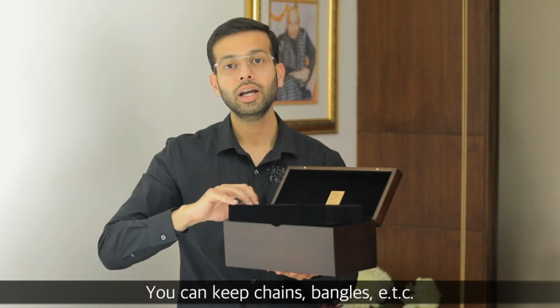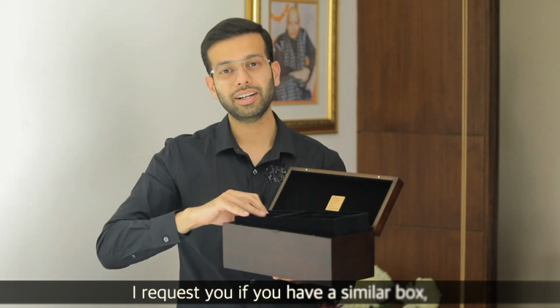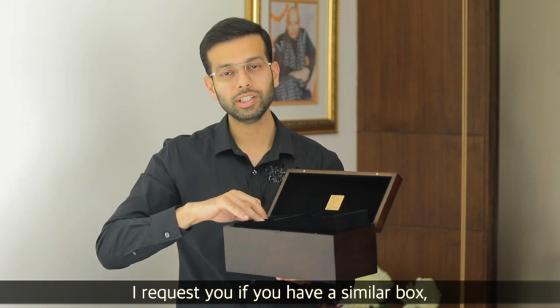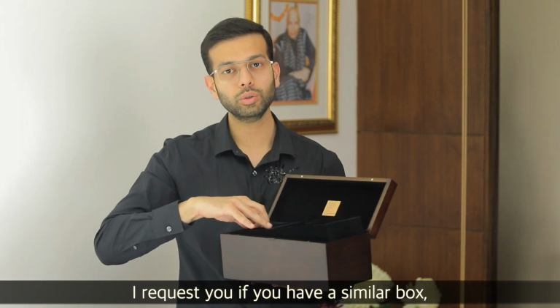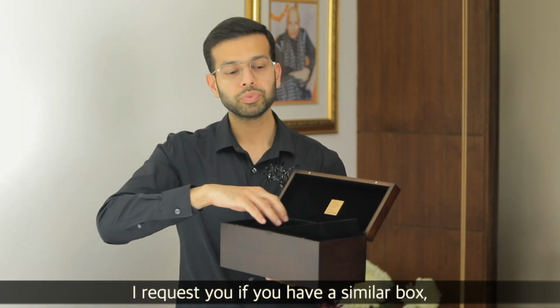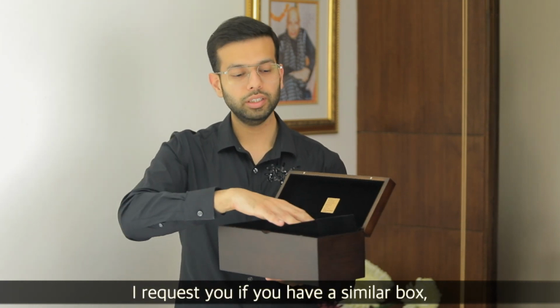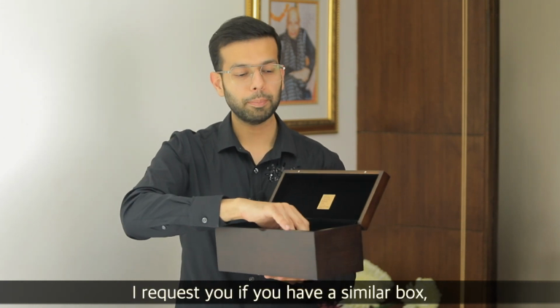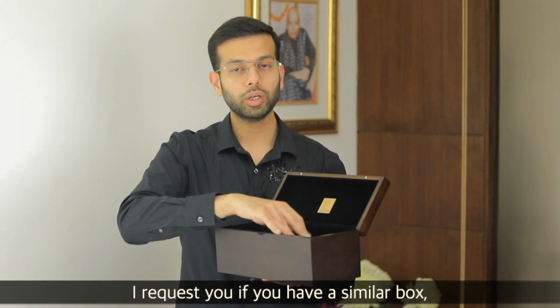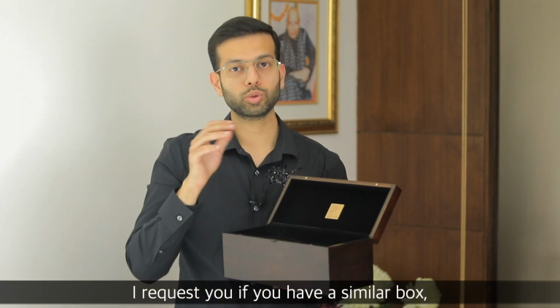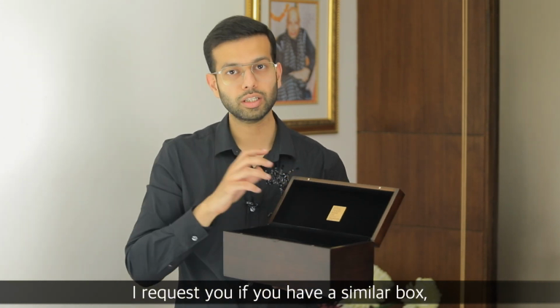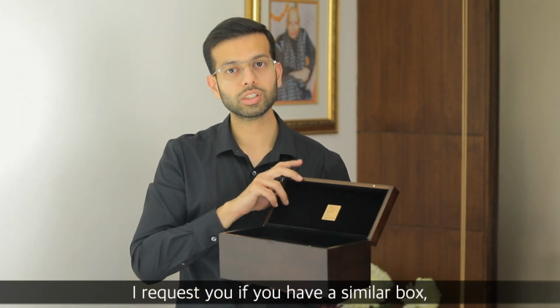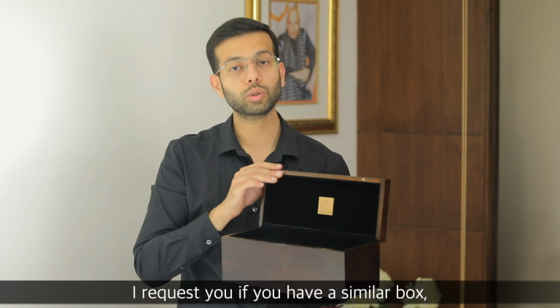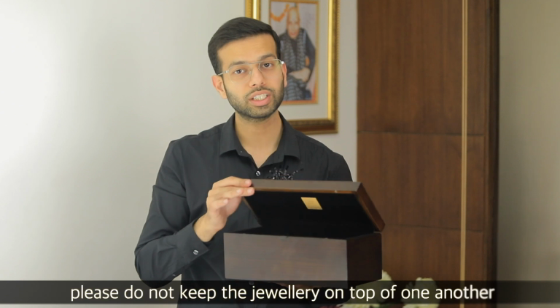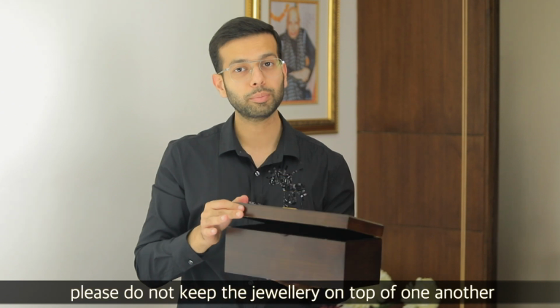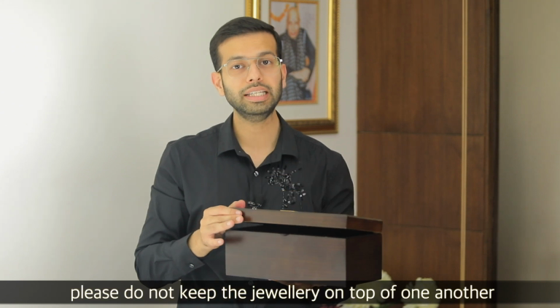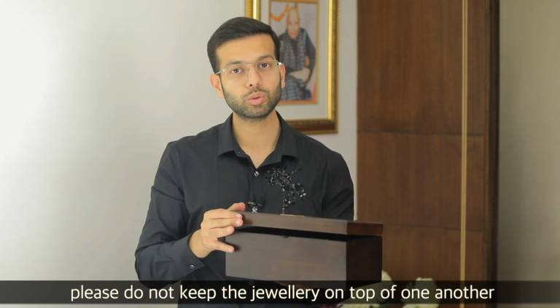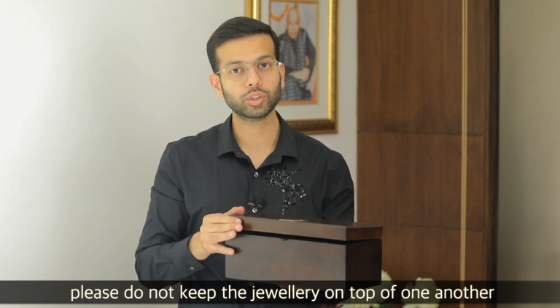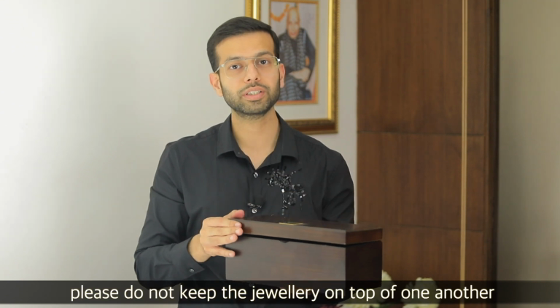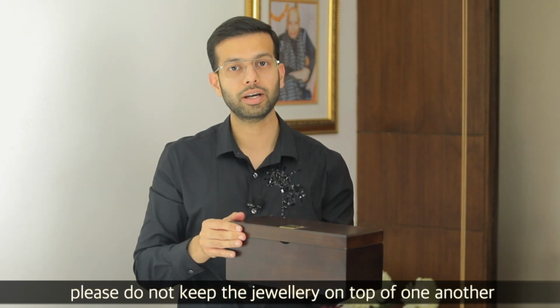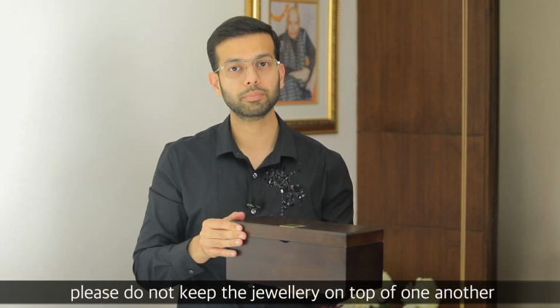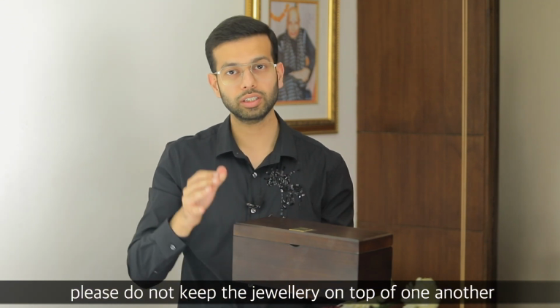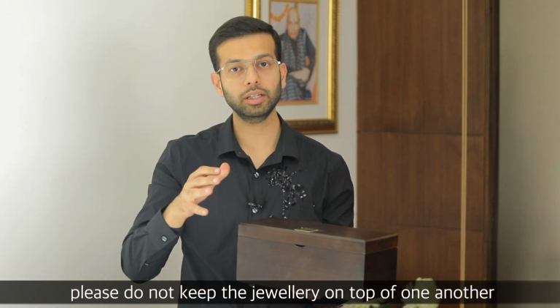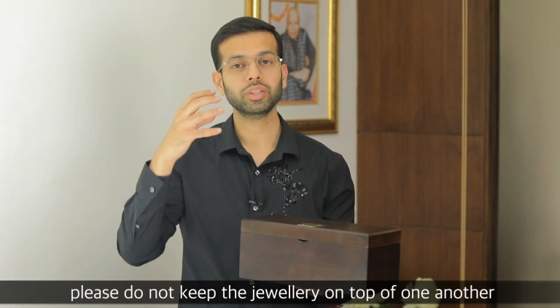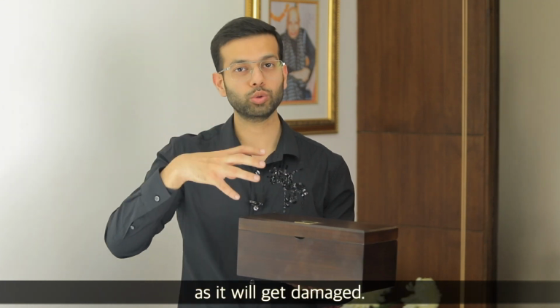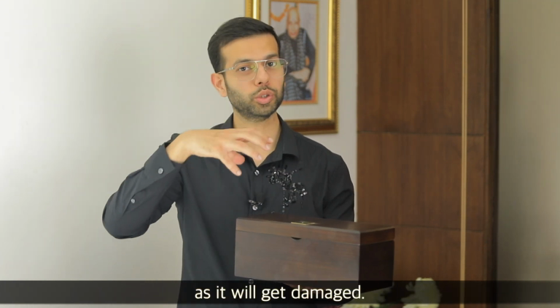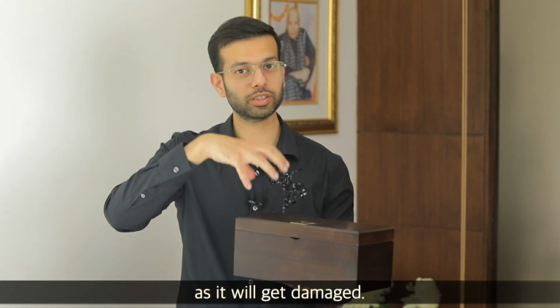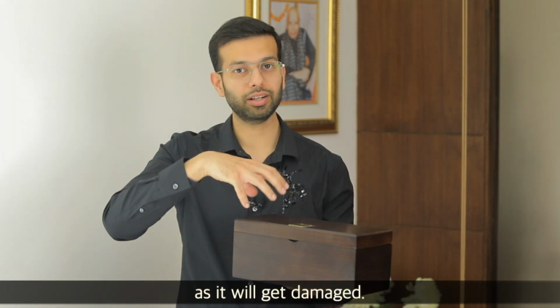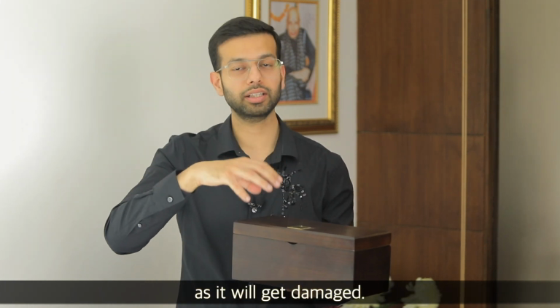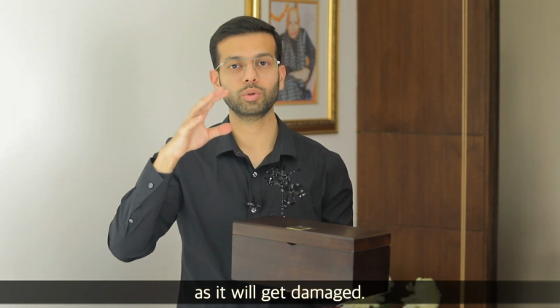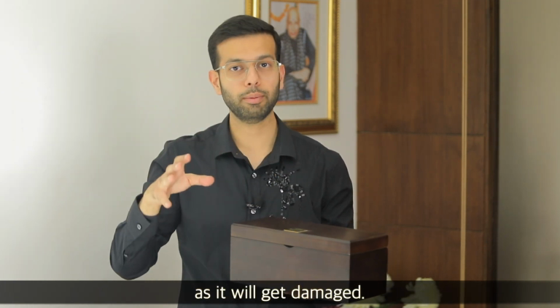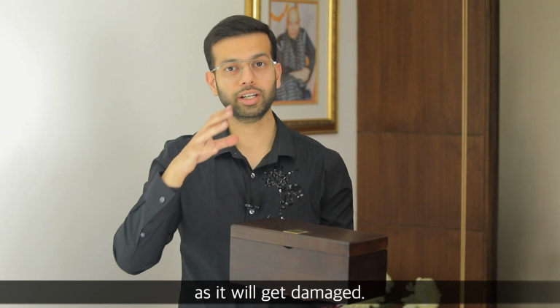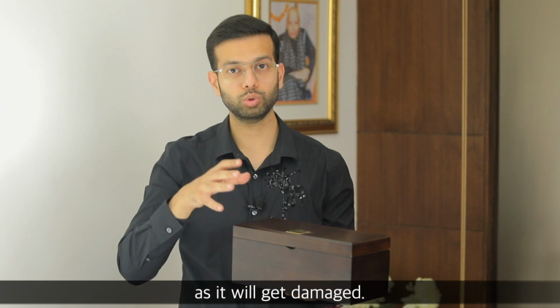I request you that if you have a box, don't leave it stacked on another one. If you keep it on top of another, then it will get broken and damaged.